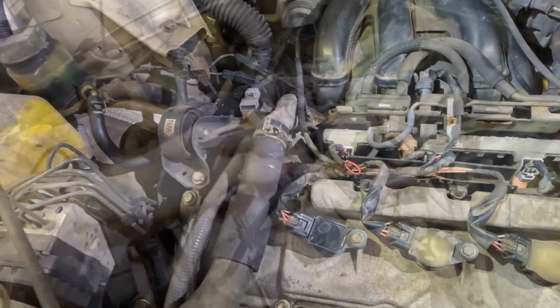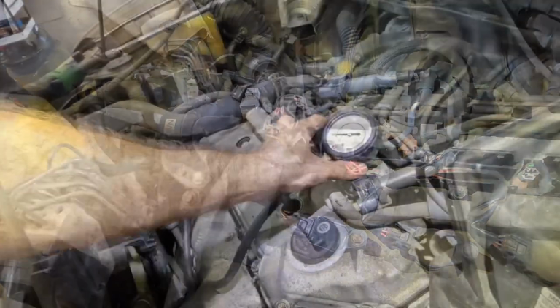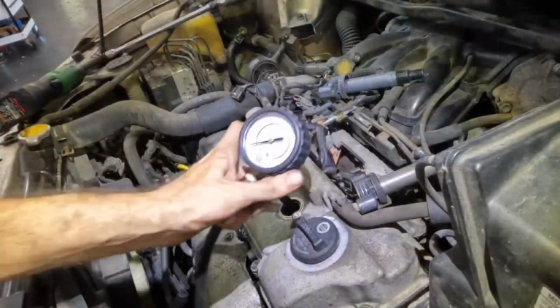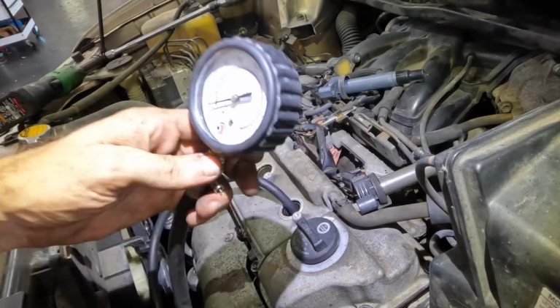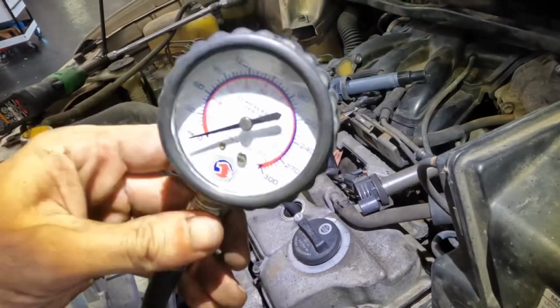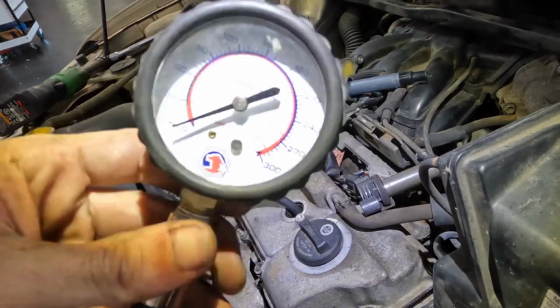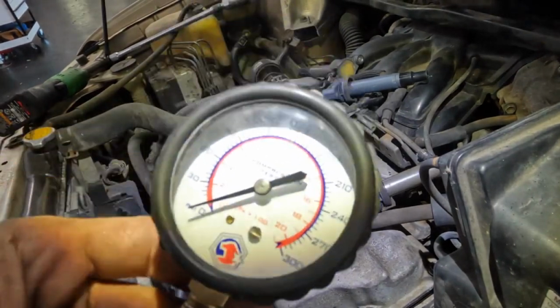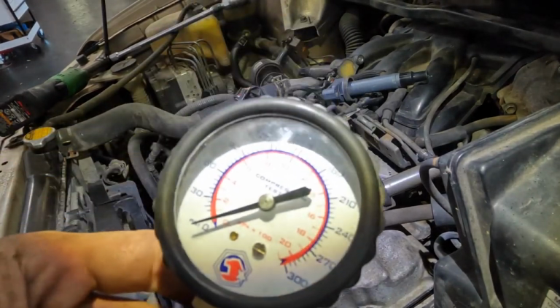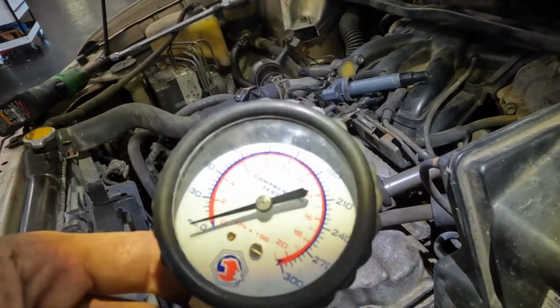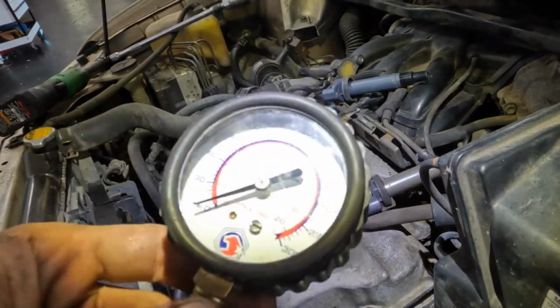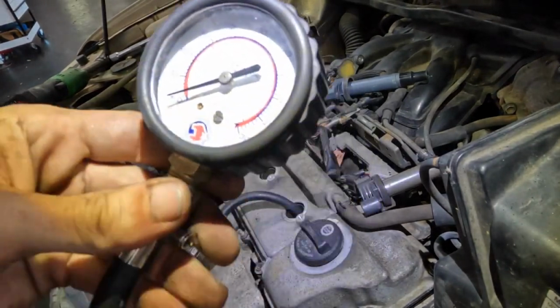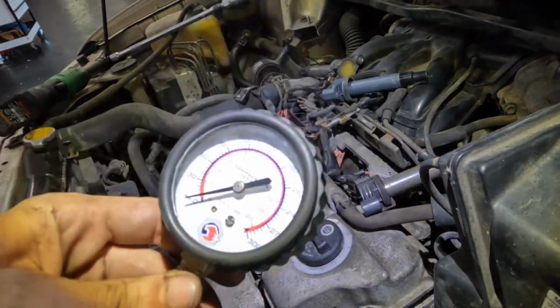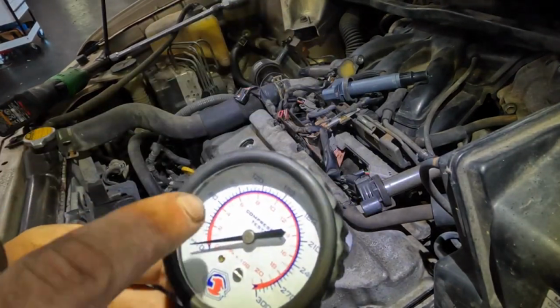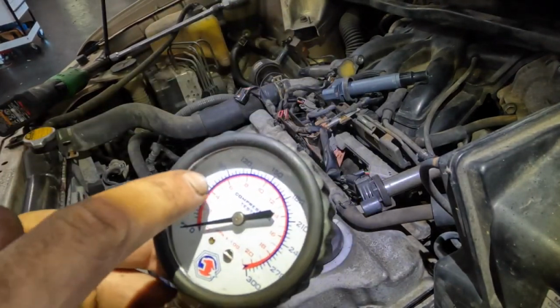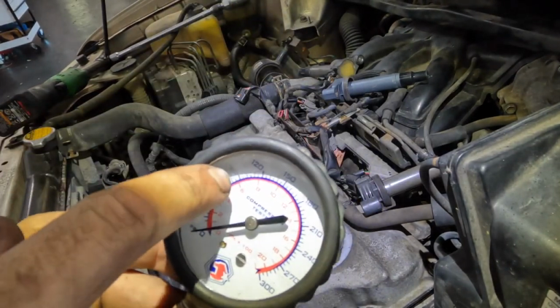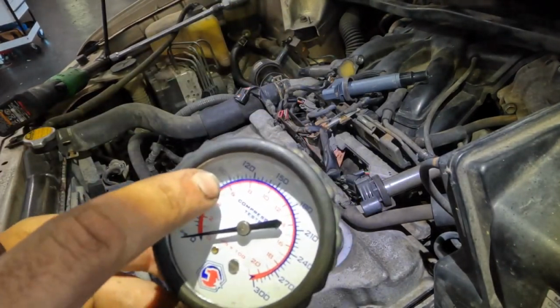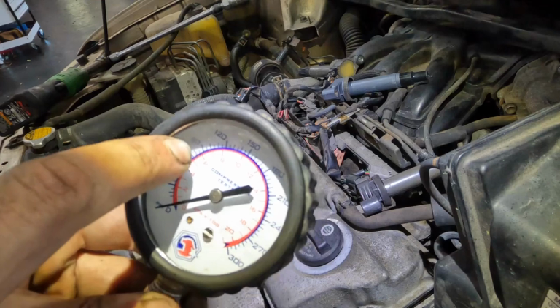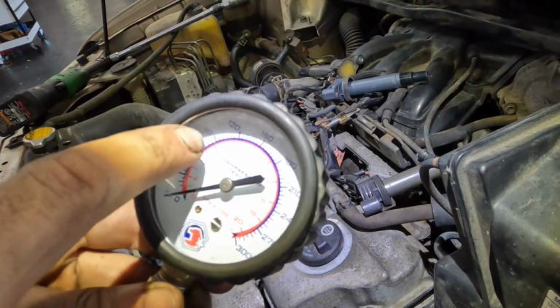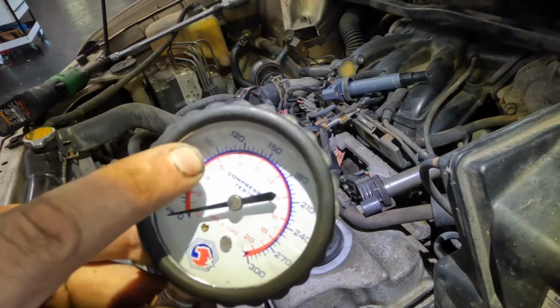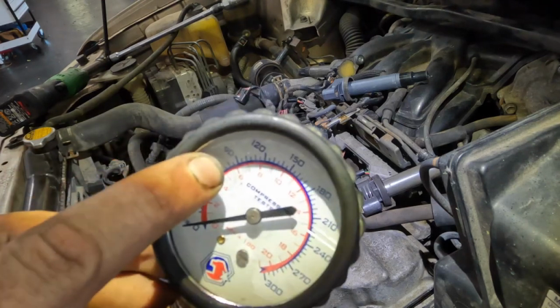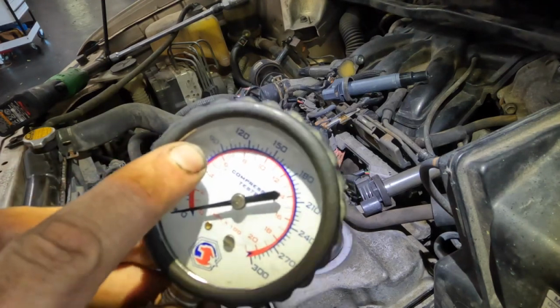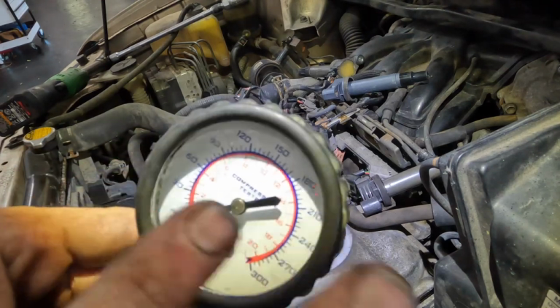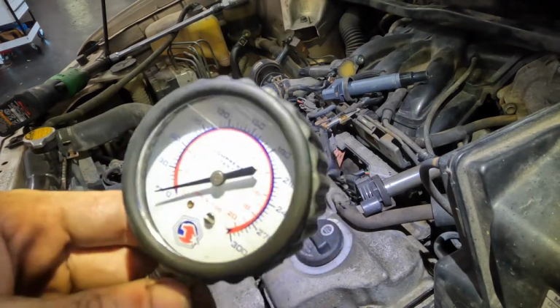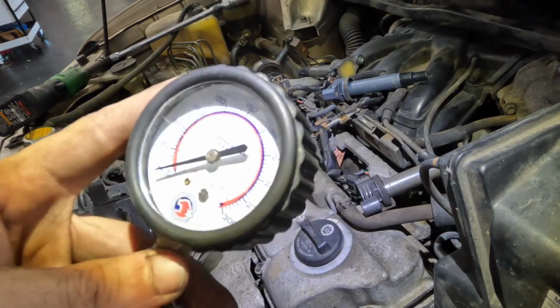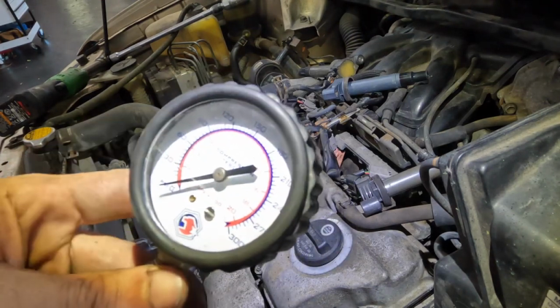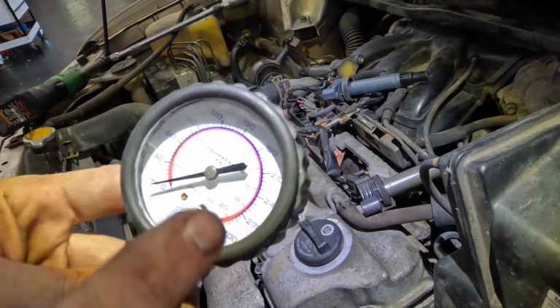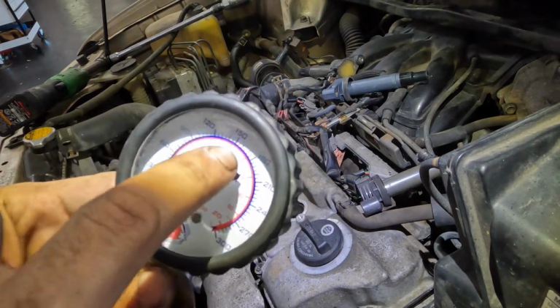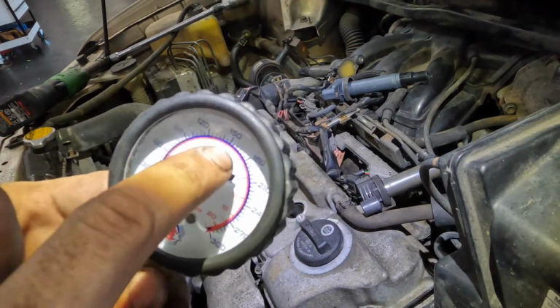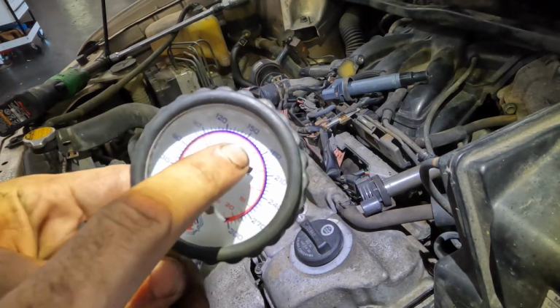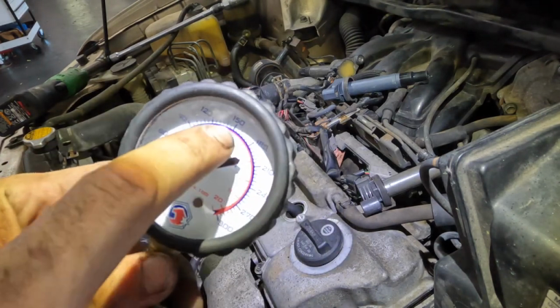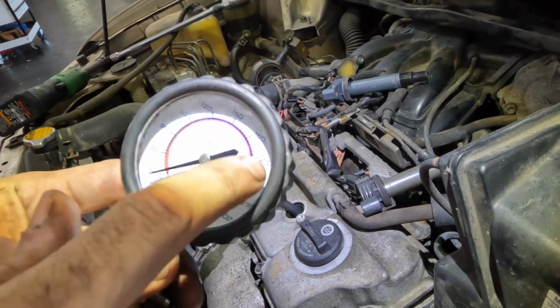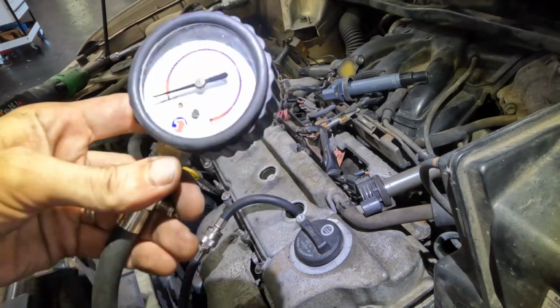You guys are going to stay here and watch this gauge. We're looking for a minimum of 90 PSI just for combustion to even be able to occur, but ideally we want to see like 150 to 180.